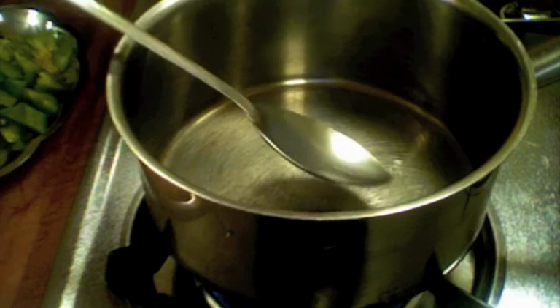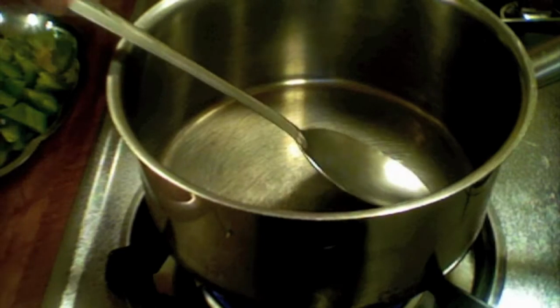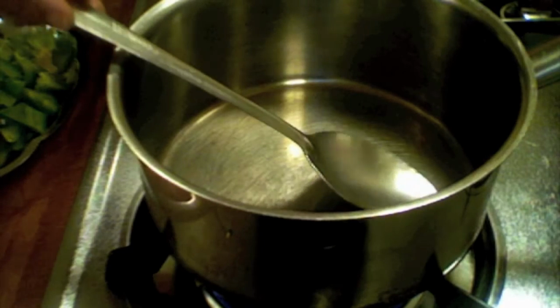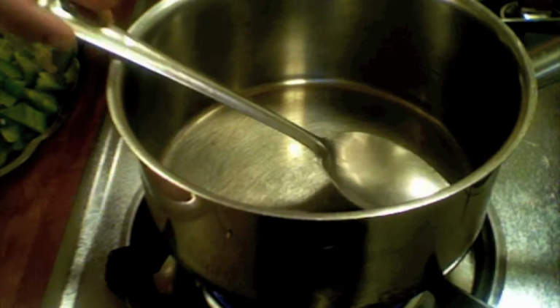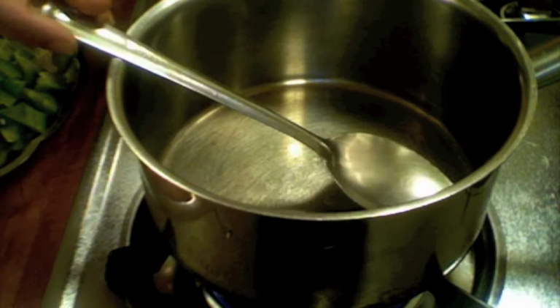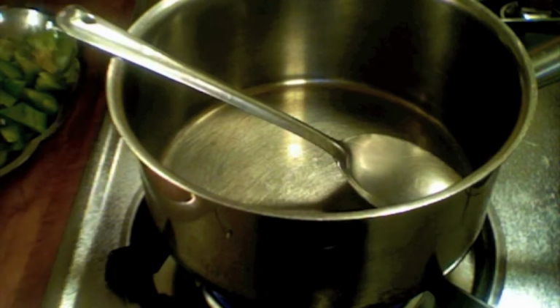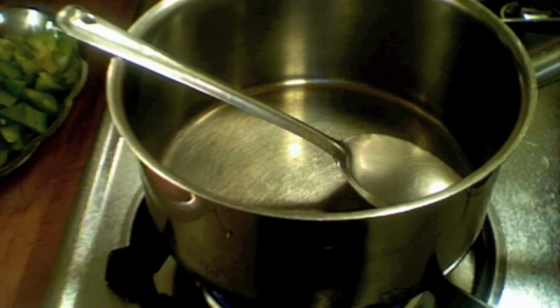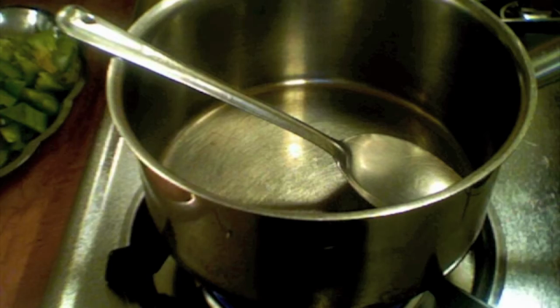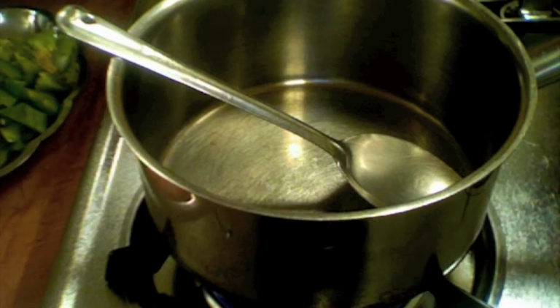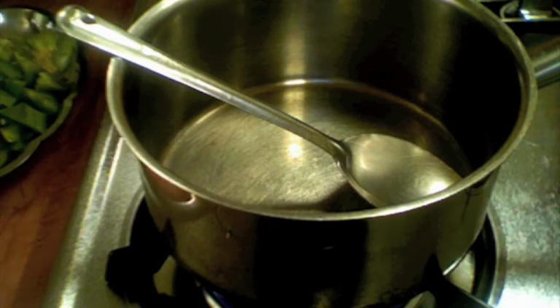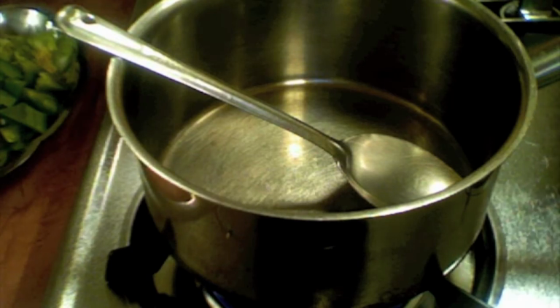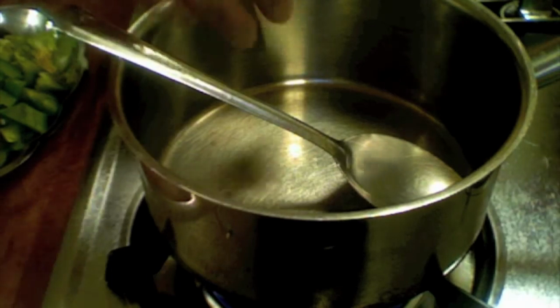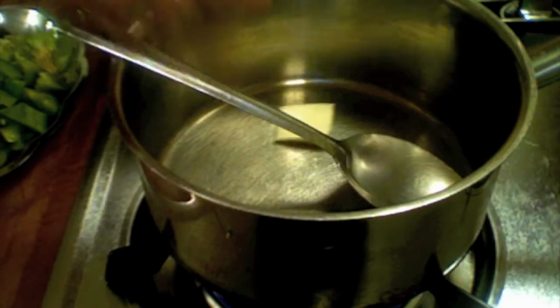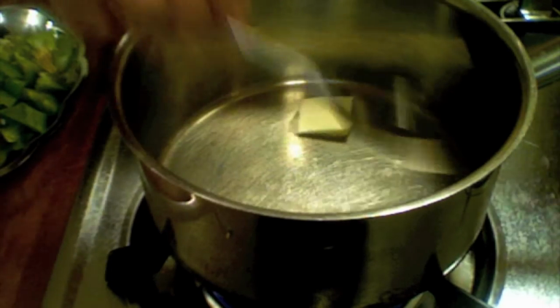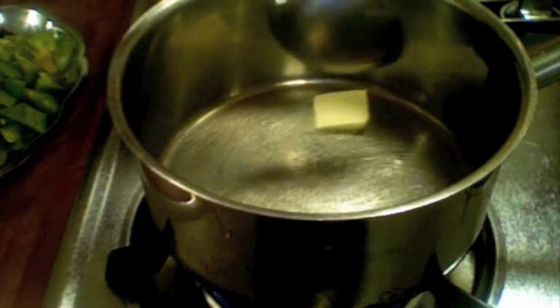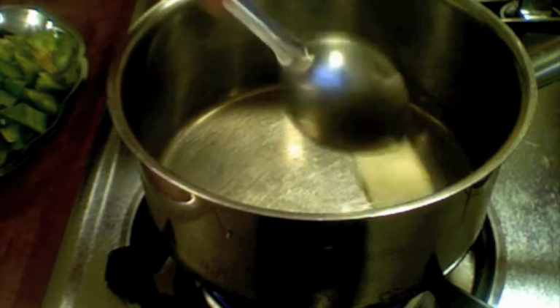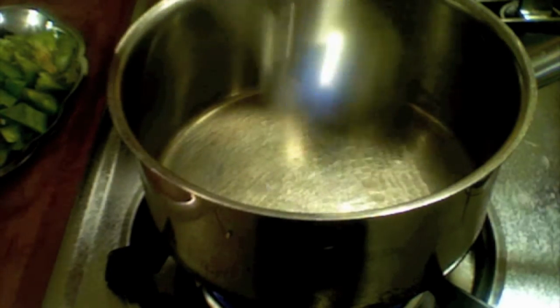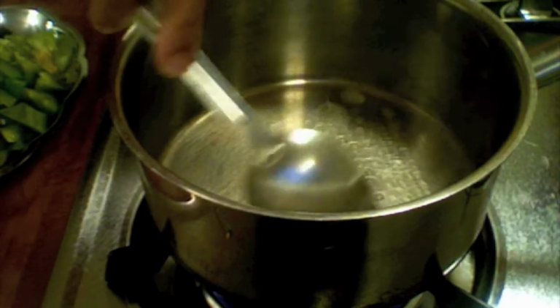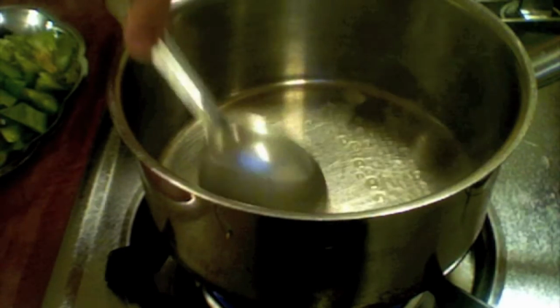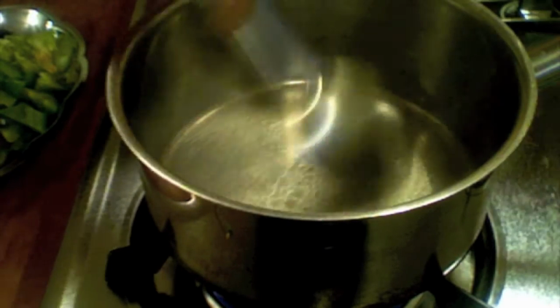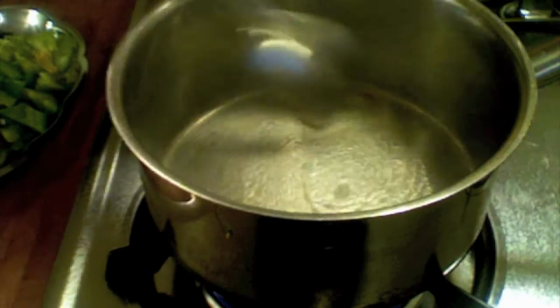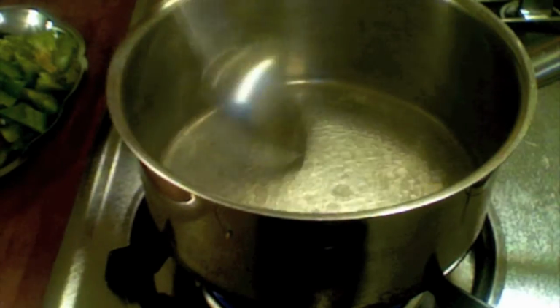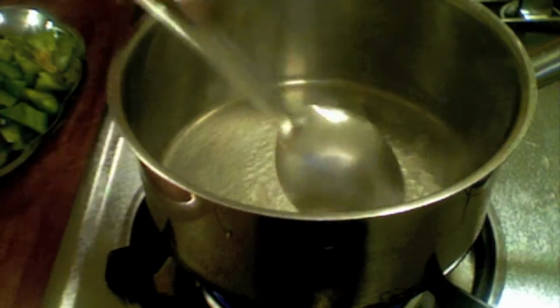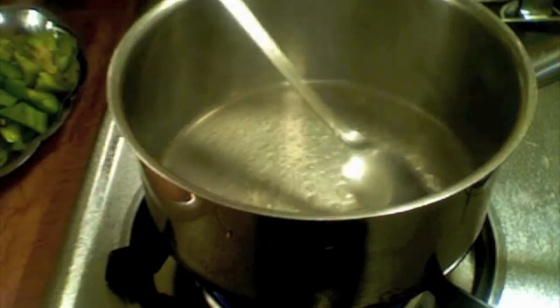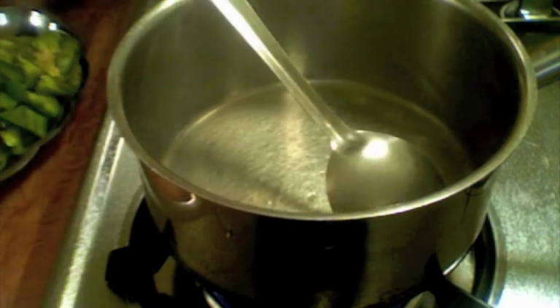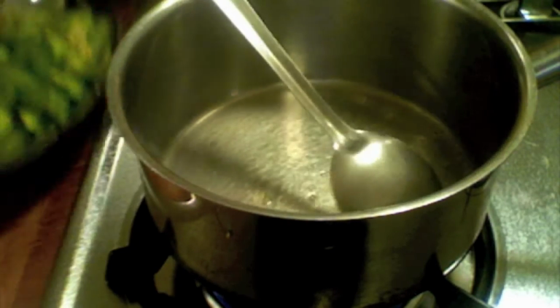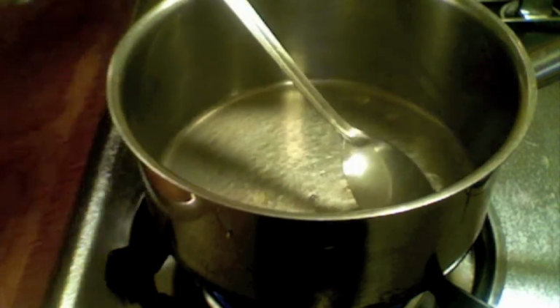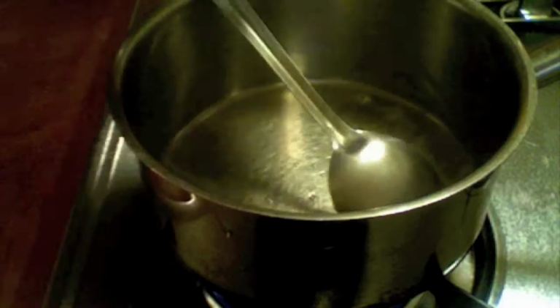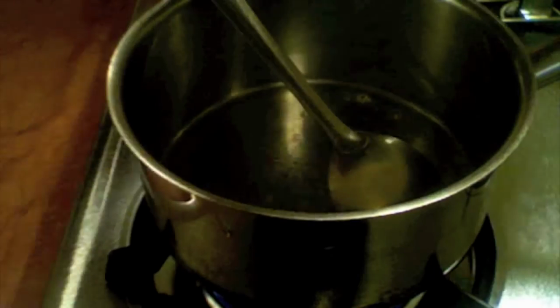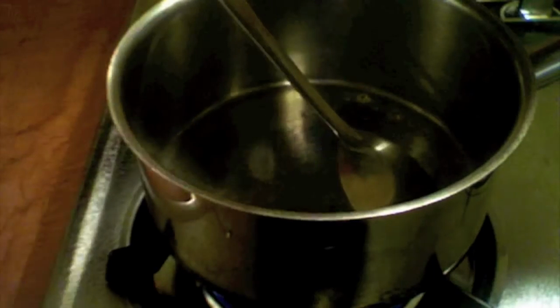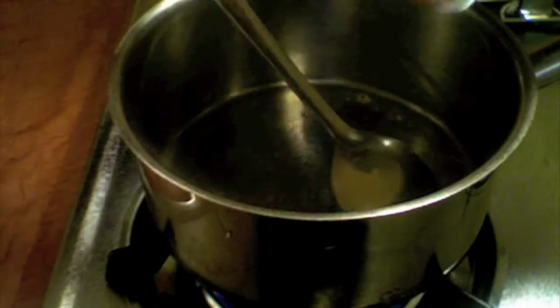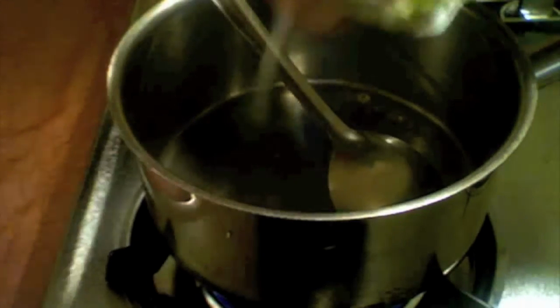My pan is ready and the heat is on medium. I am melting the piece of butter and adding all the vegetables.